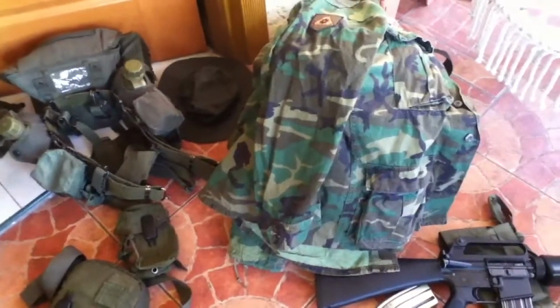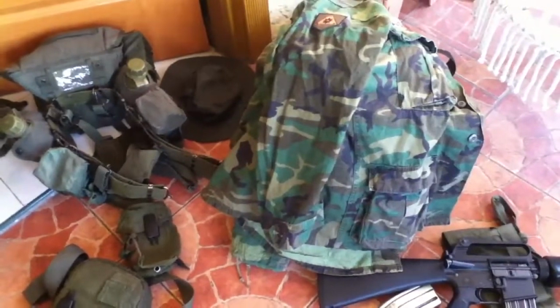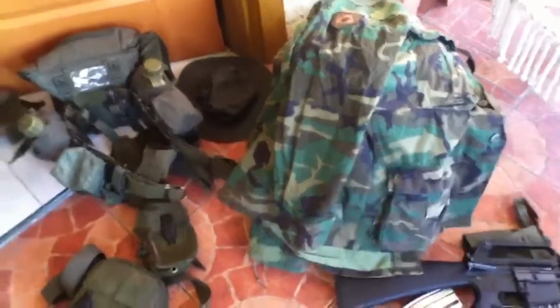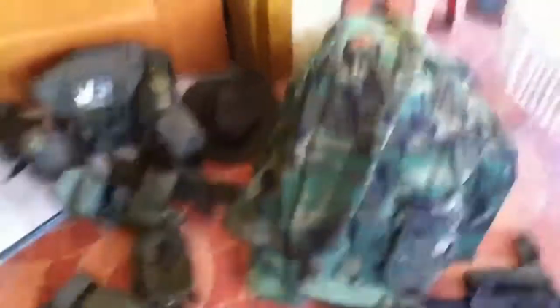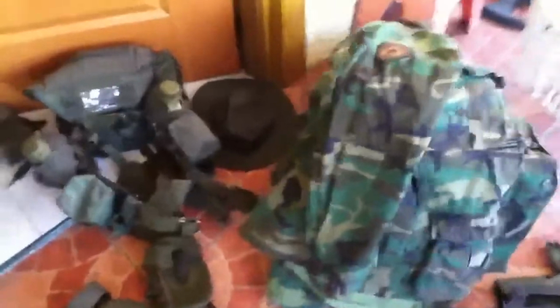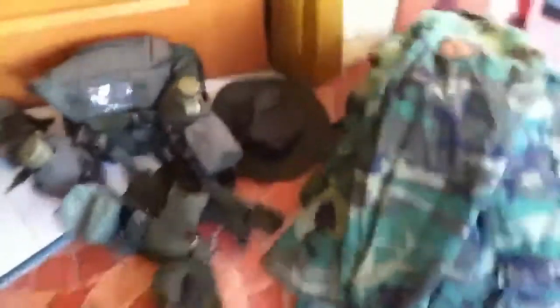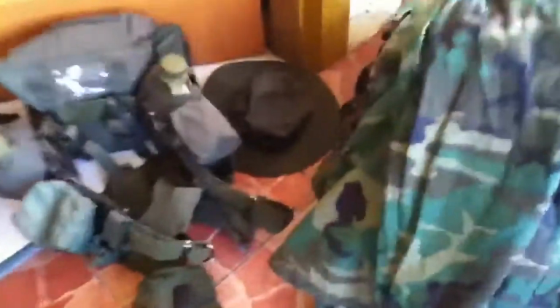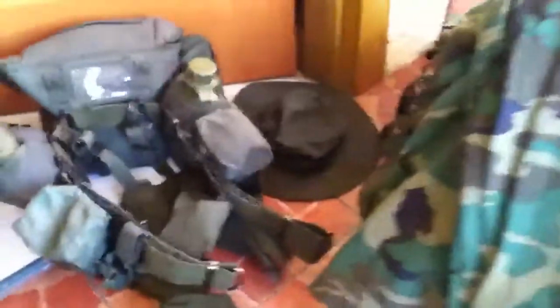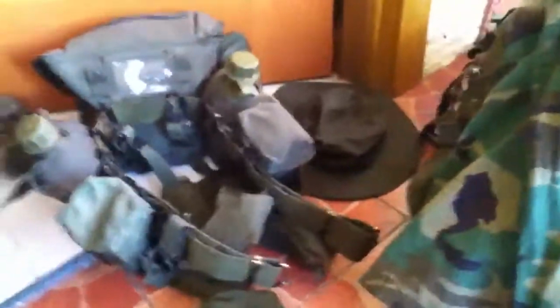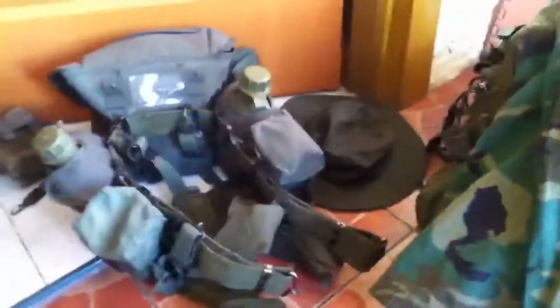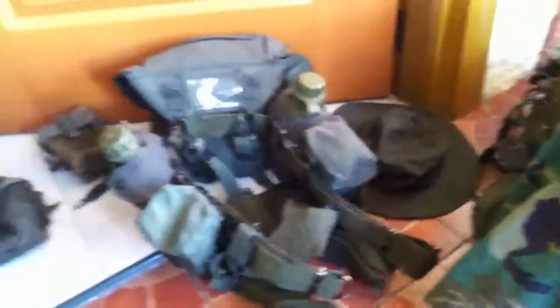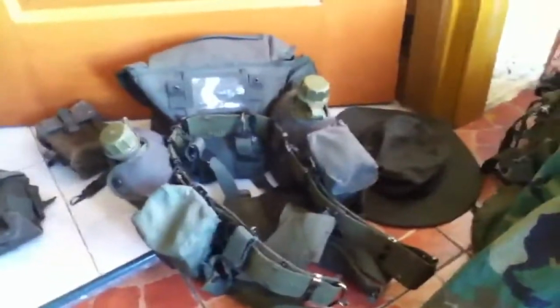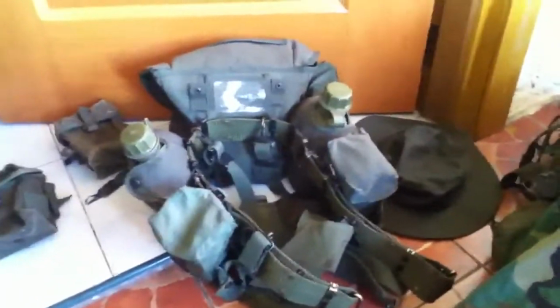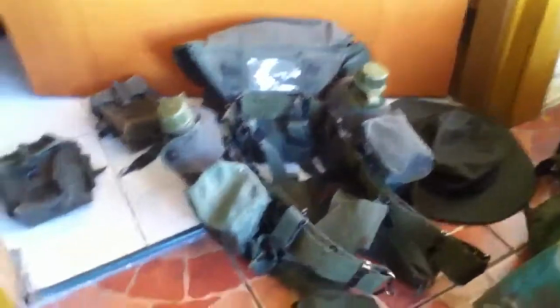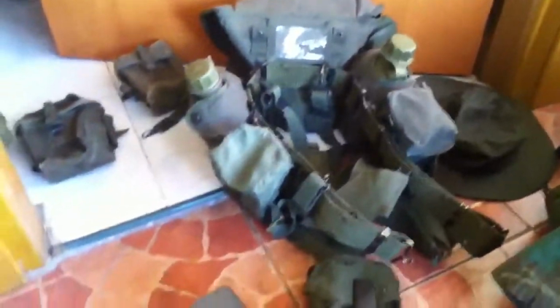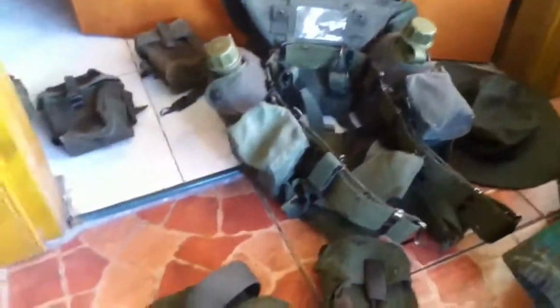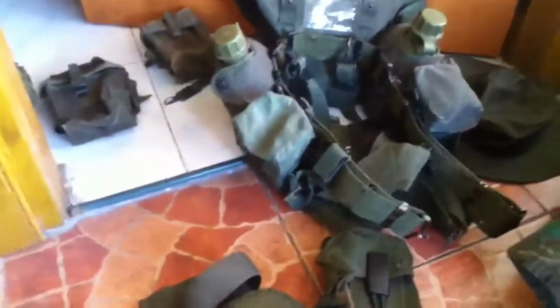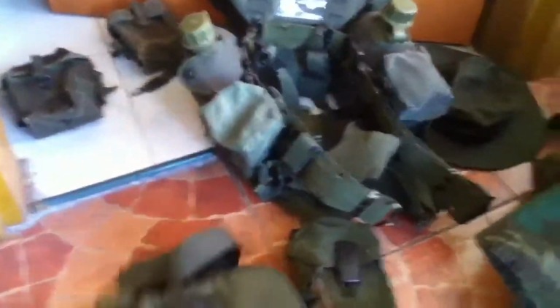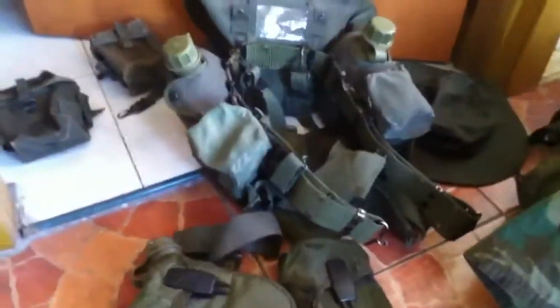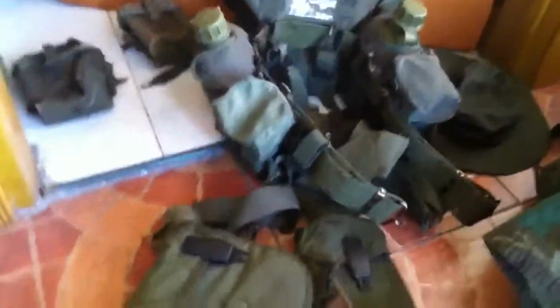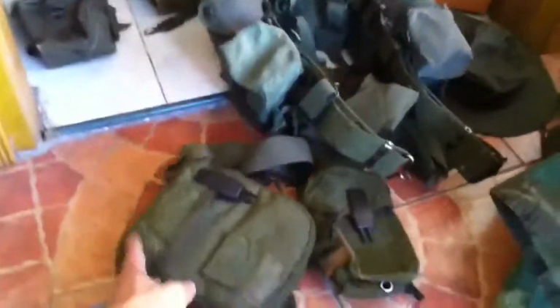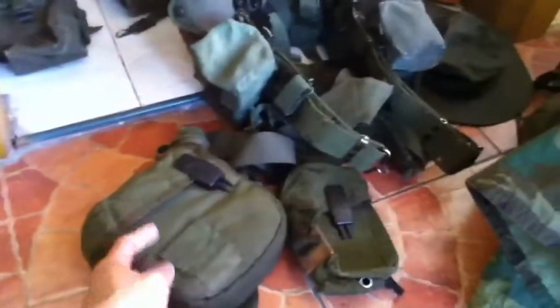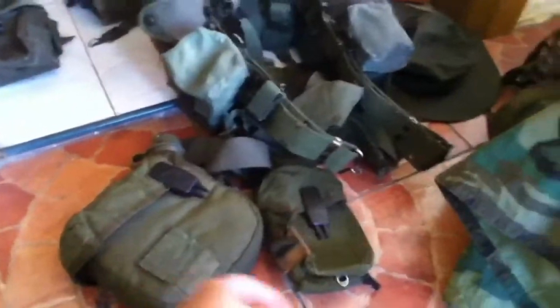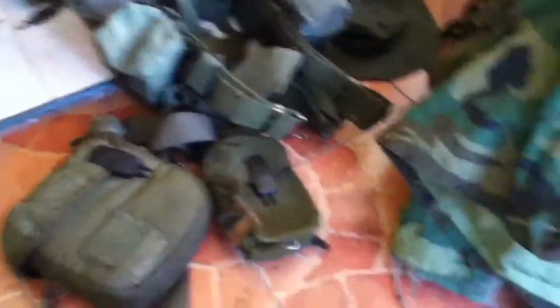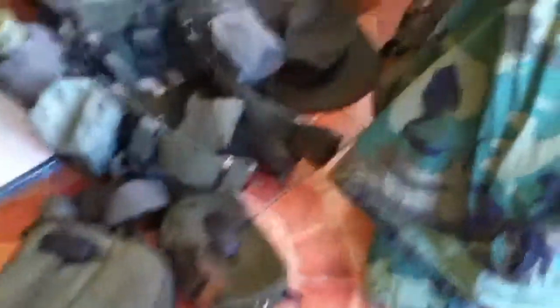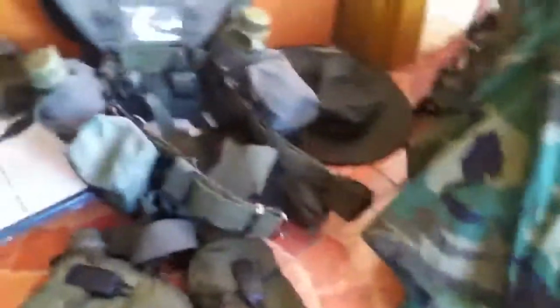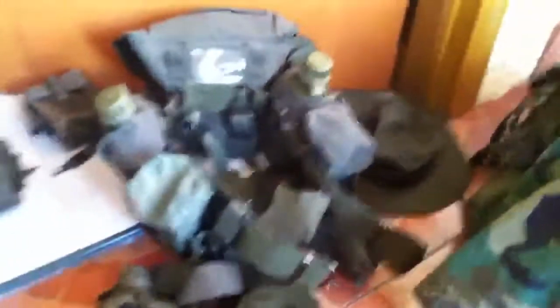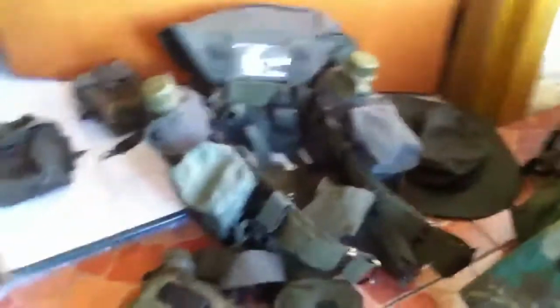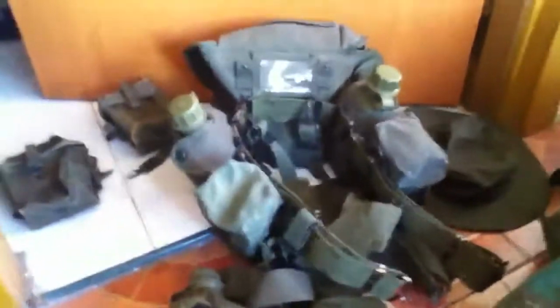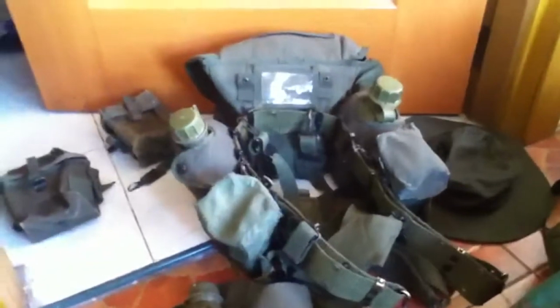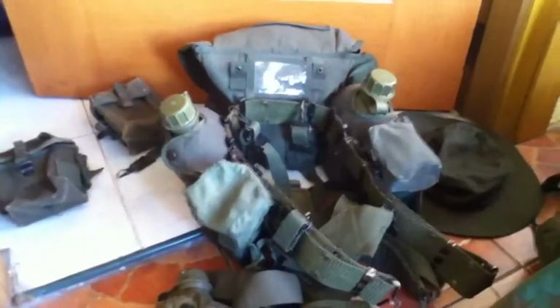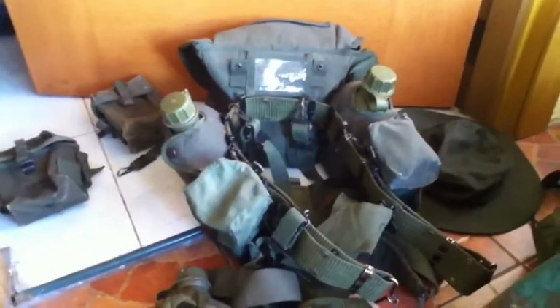Hey YouTube, what's up? I'm just going to lay out my gear which I'm going to do for my long-range recon patrol impression.